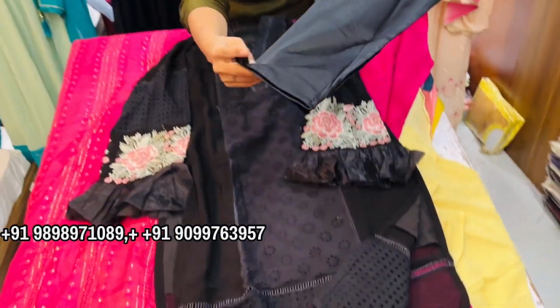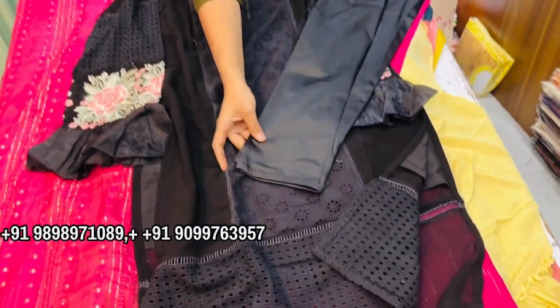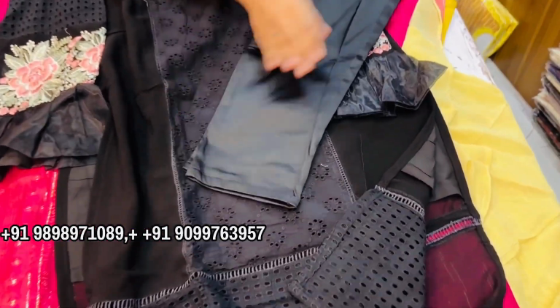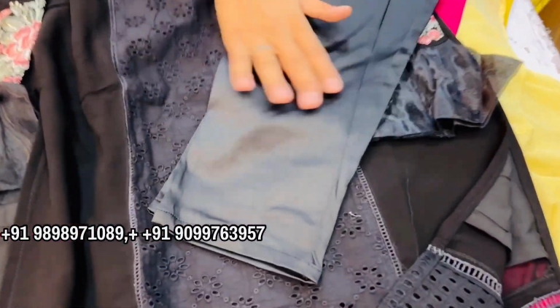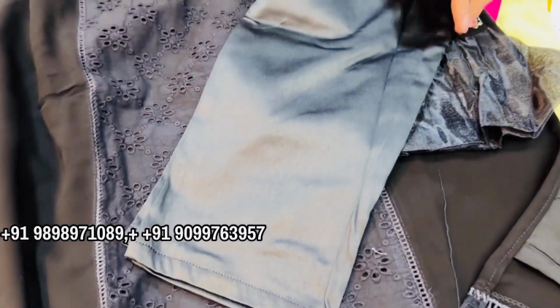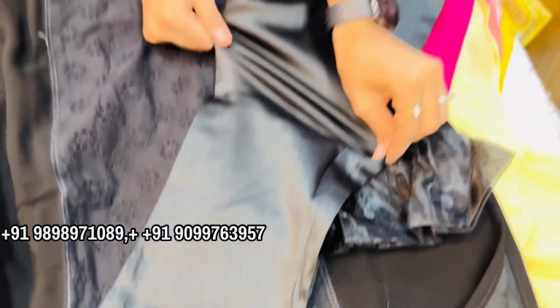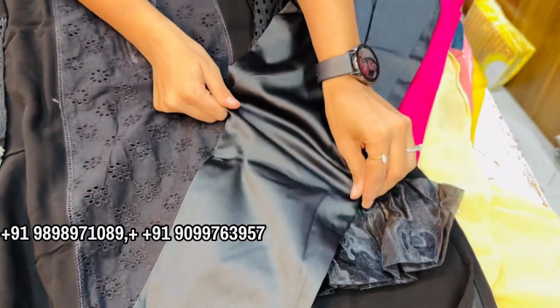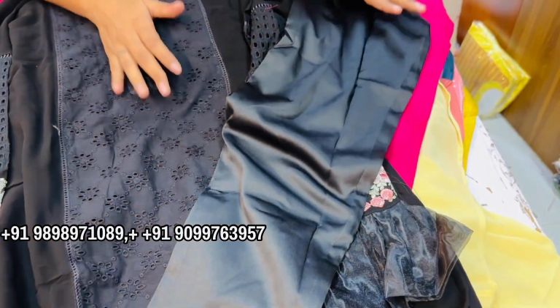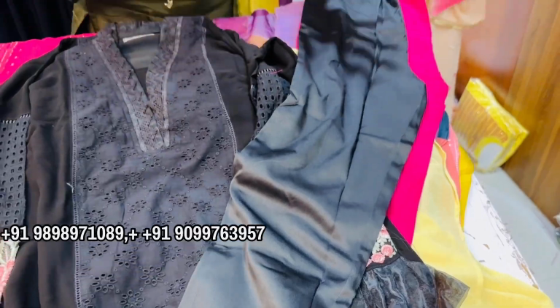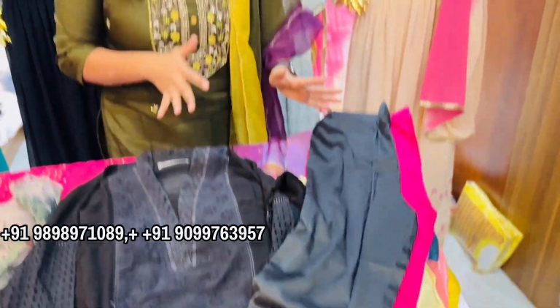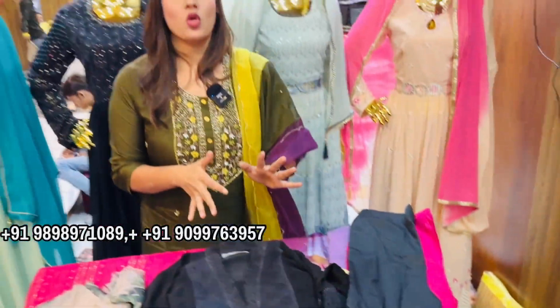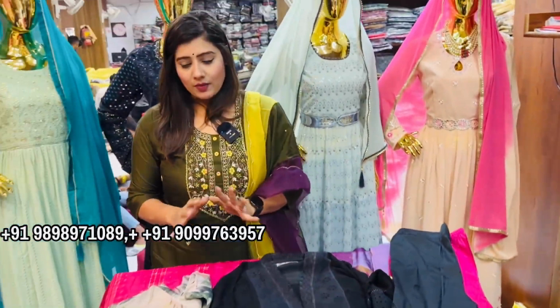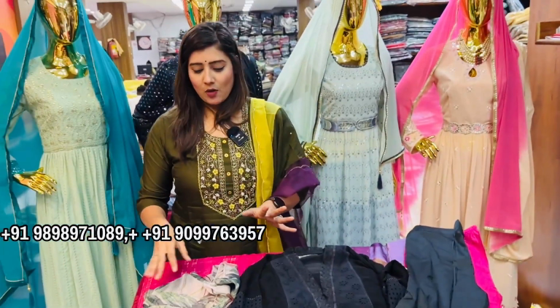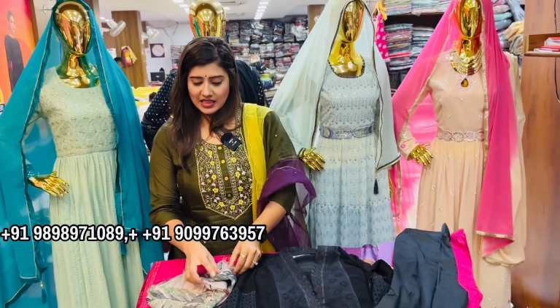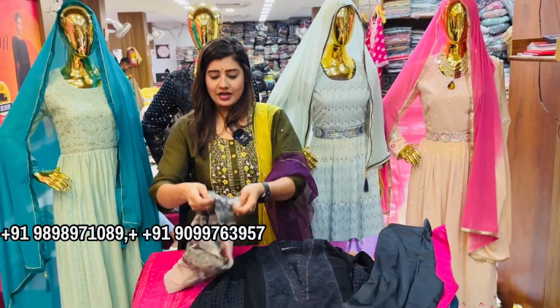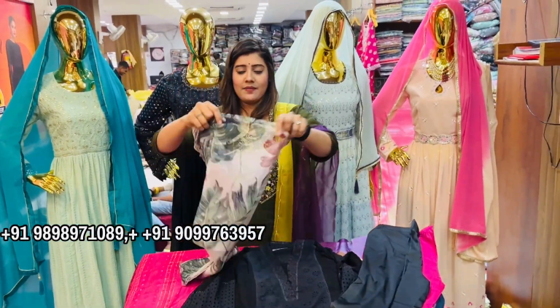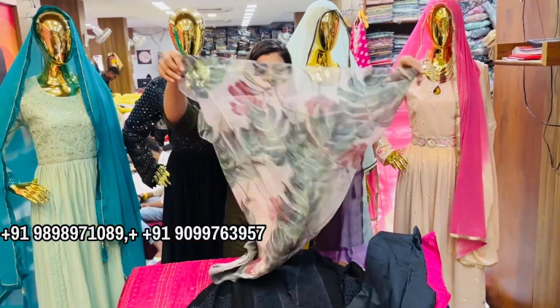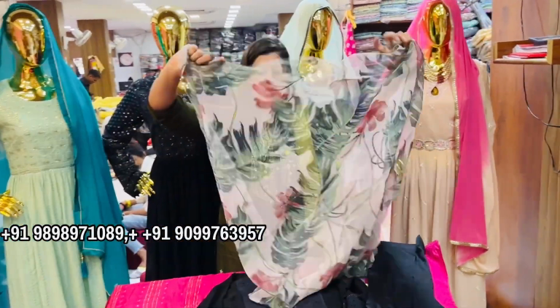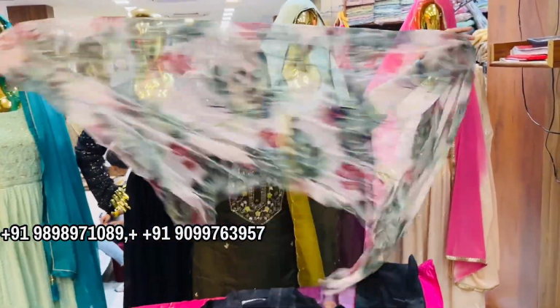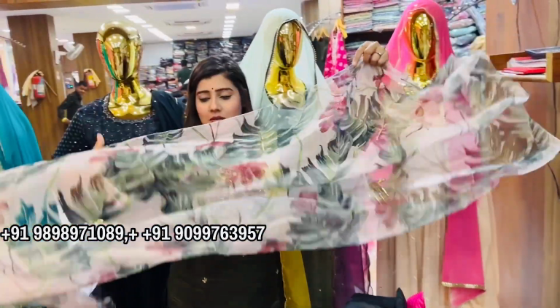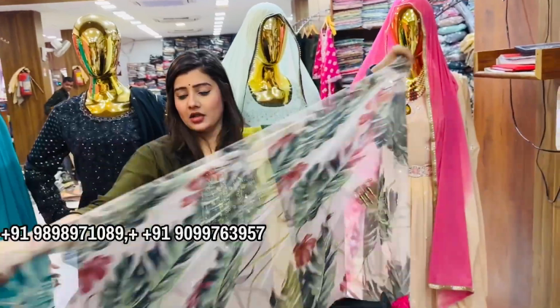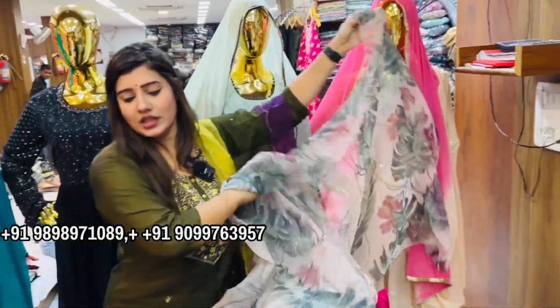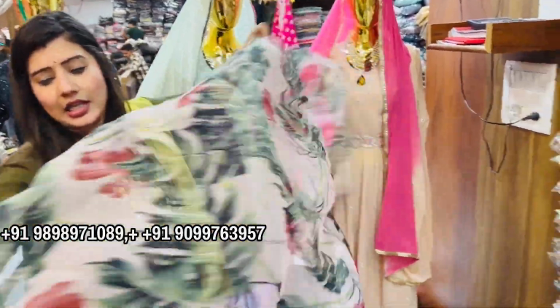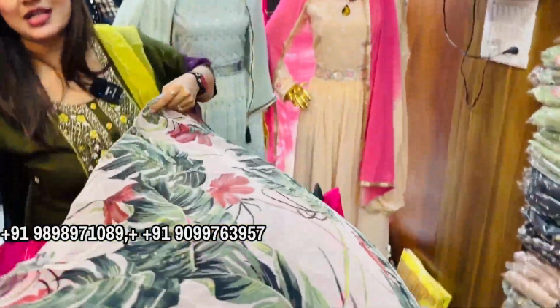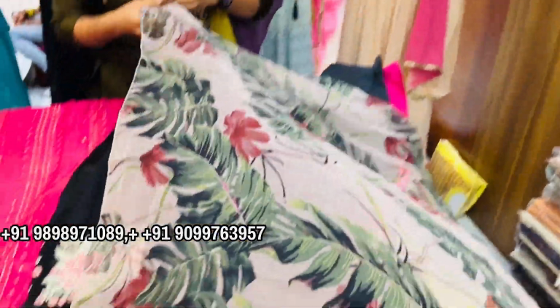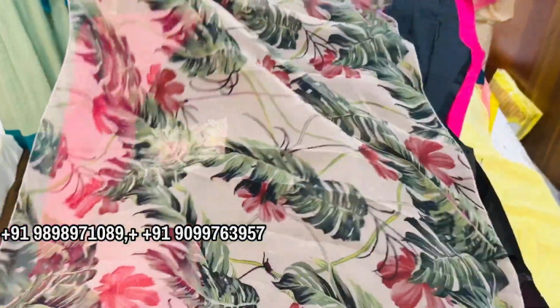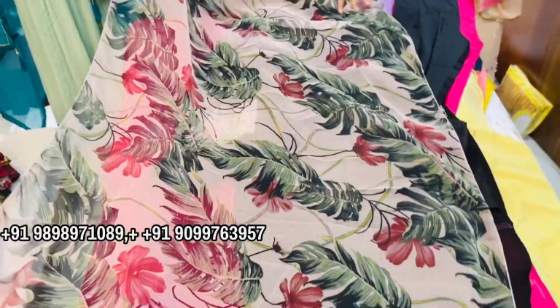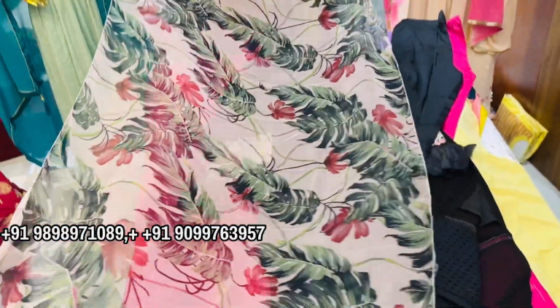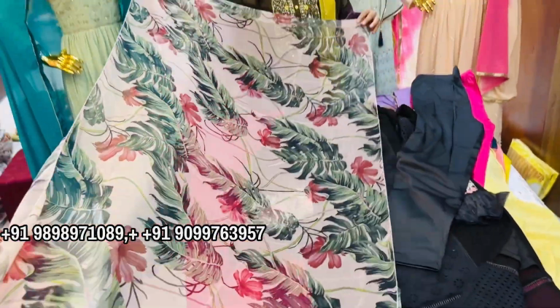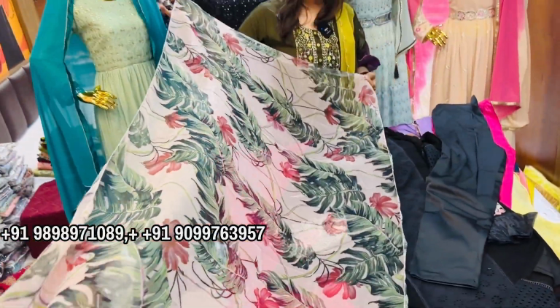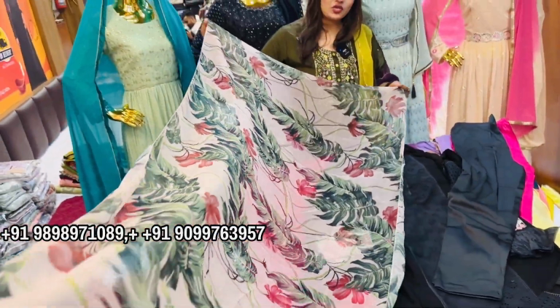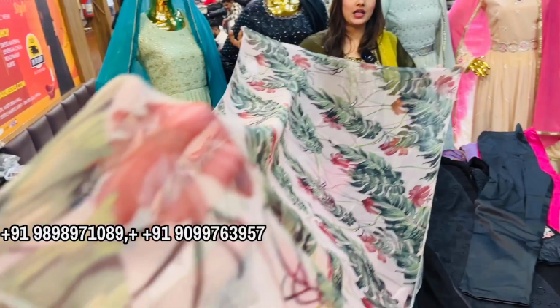This is the lower — it is stretchable, so no doubt in fitting and finishing you will have no problem. If I talk about this, it is contrast-based, printed-based. It is a unique dupatta.